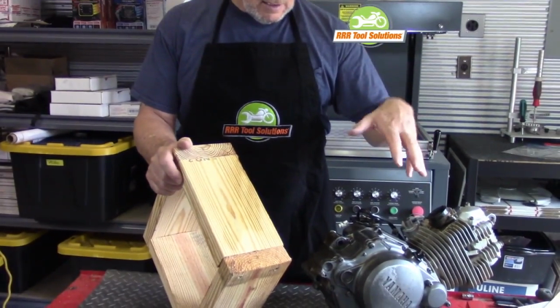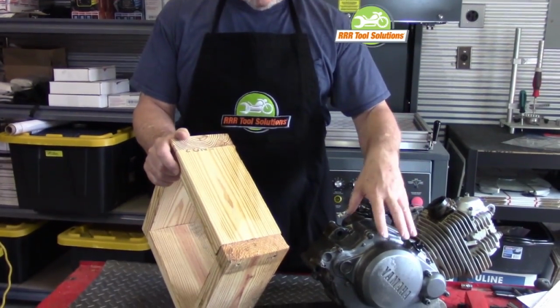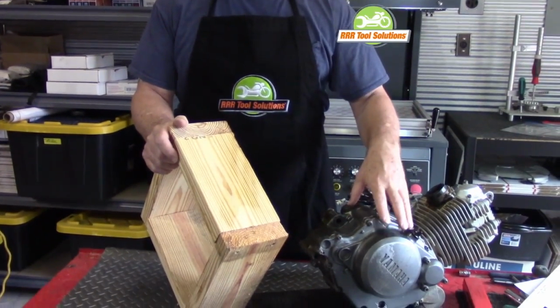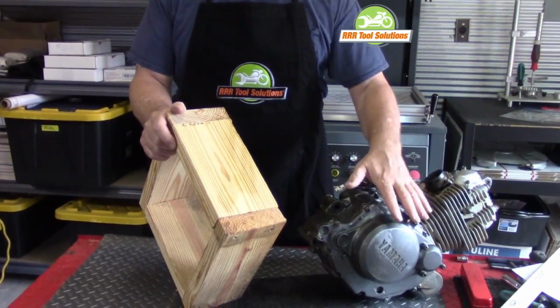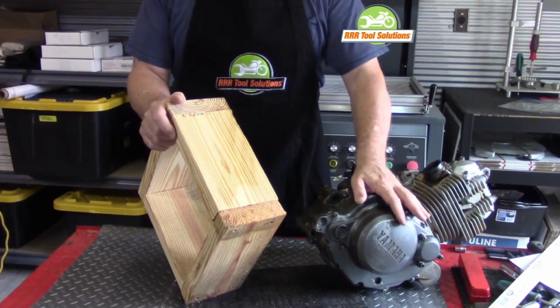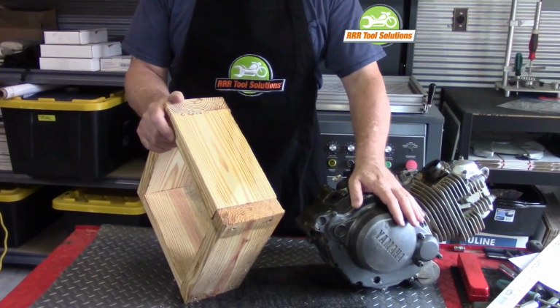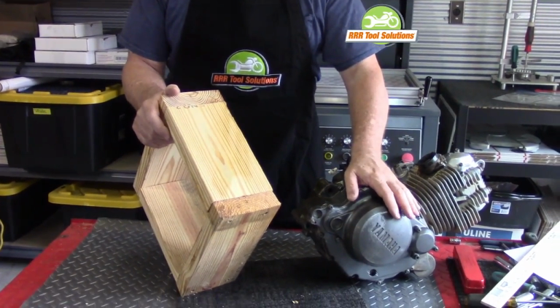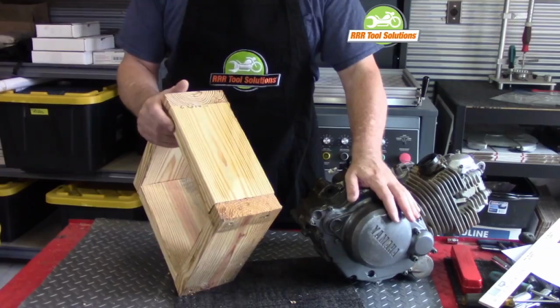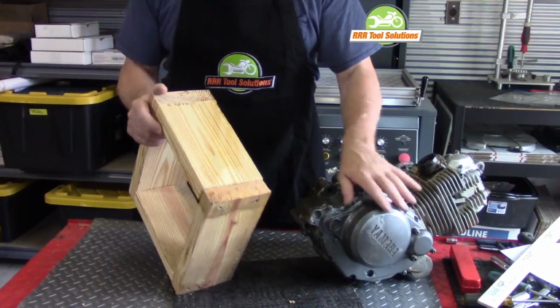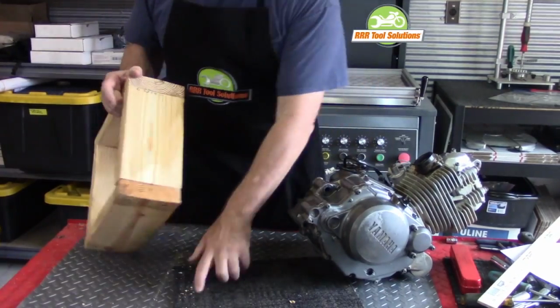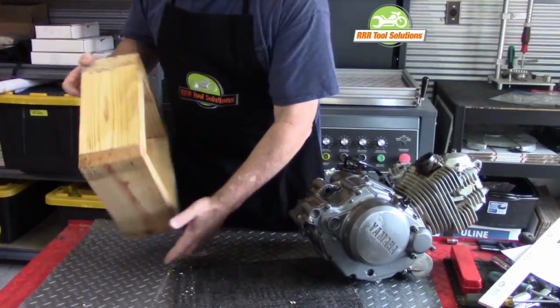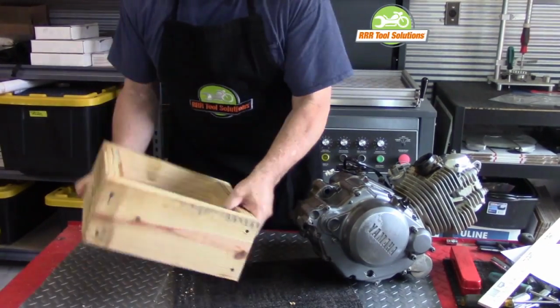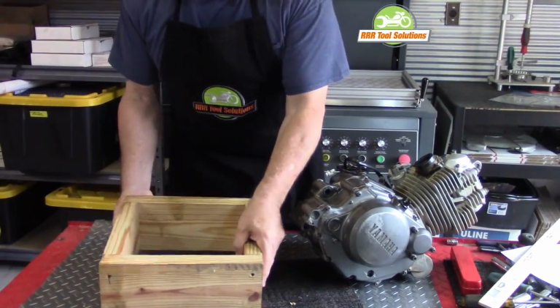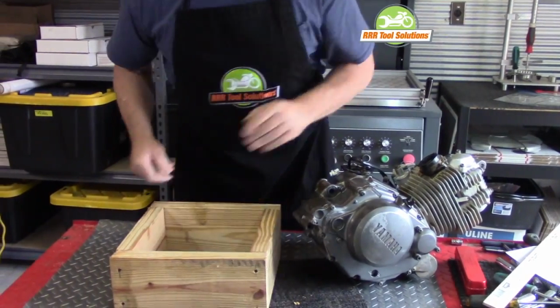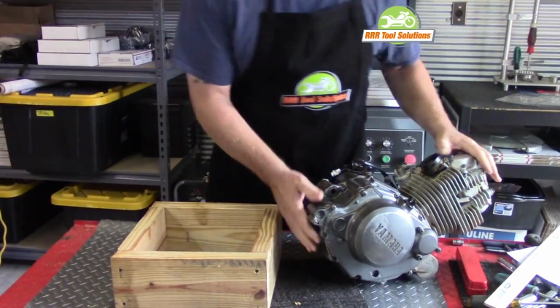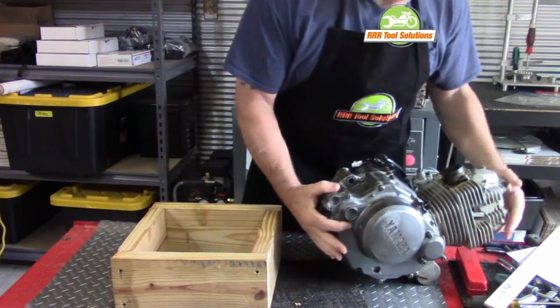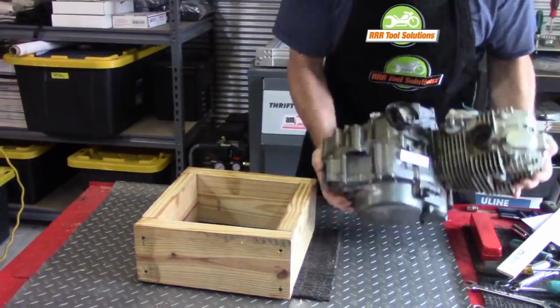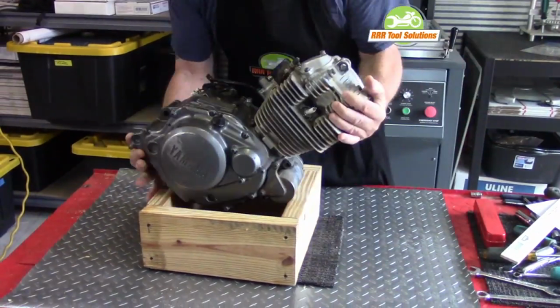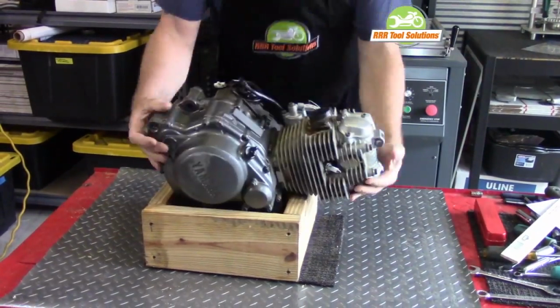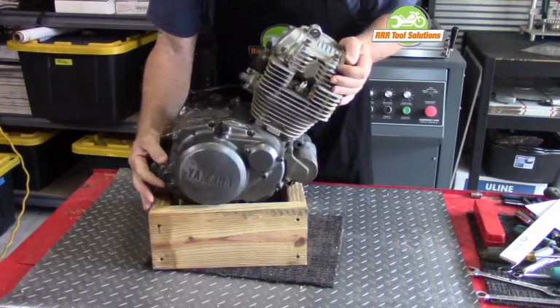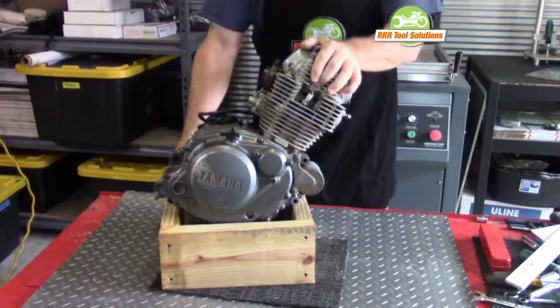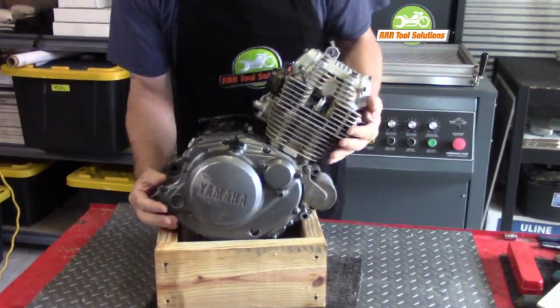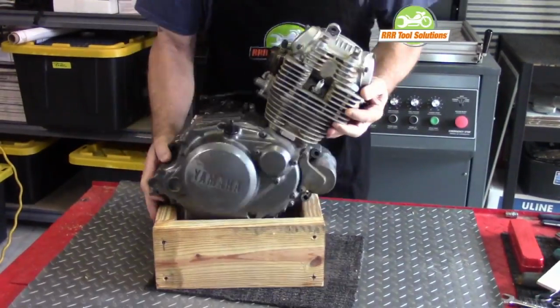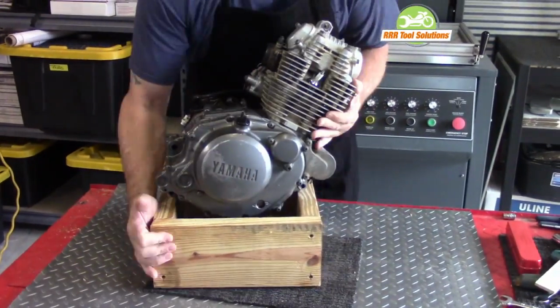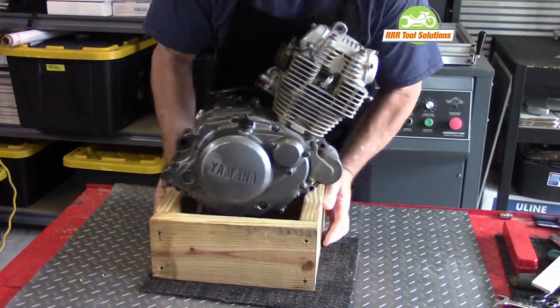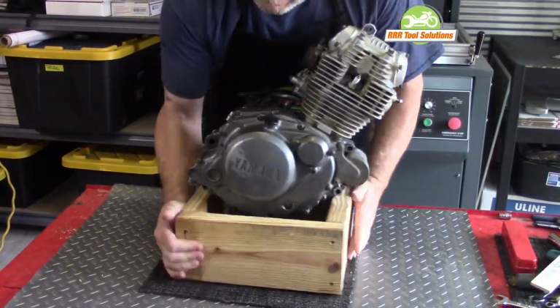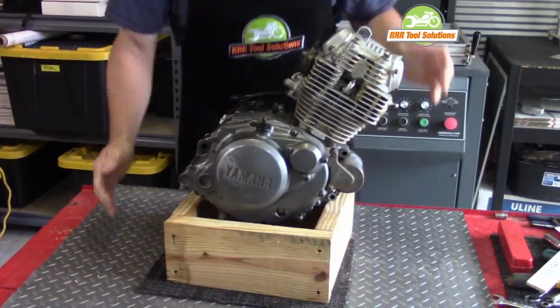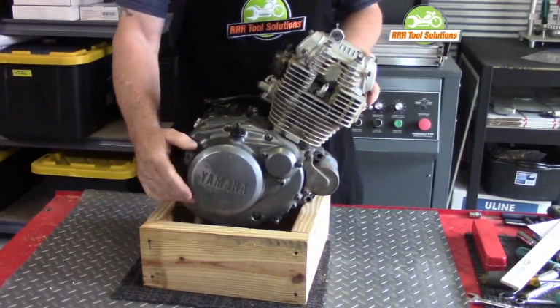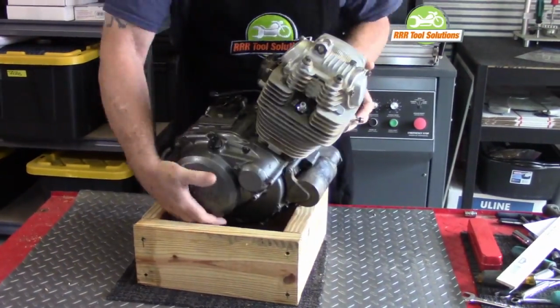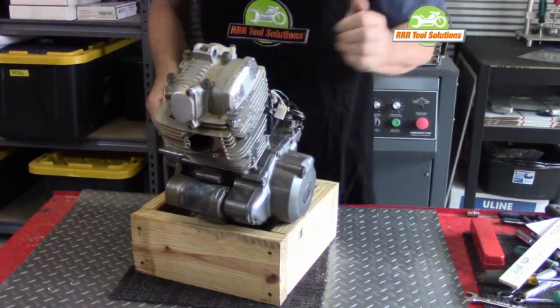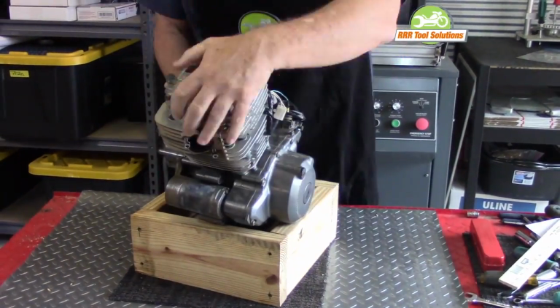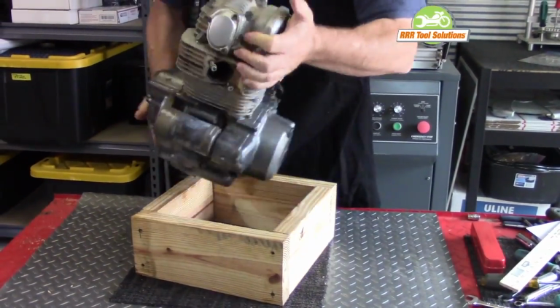Ok, with the do-it-yourself engine stand built, we can put our engine assembly in place. As you'll see, we can position our engine assembly in a variety of positions that will let us access the components we're working on.